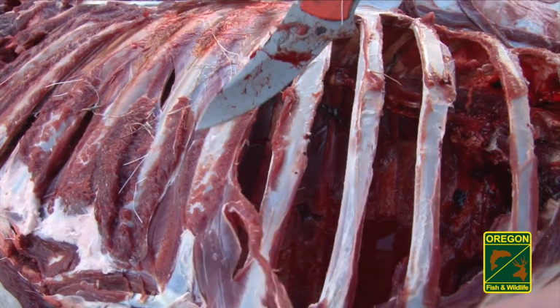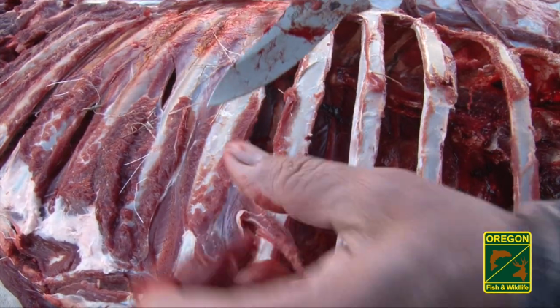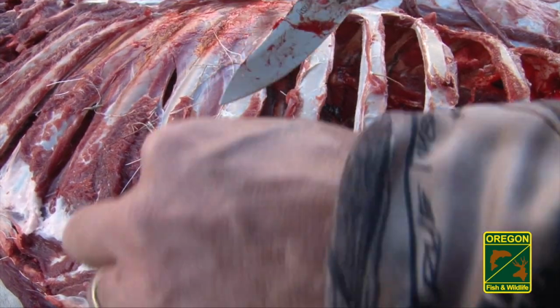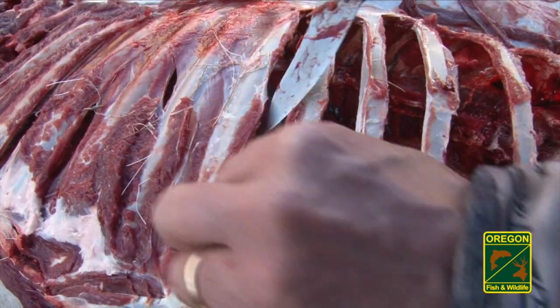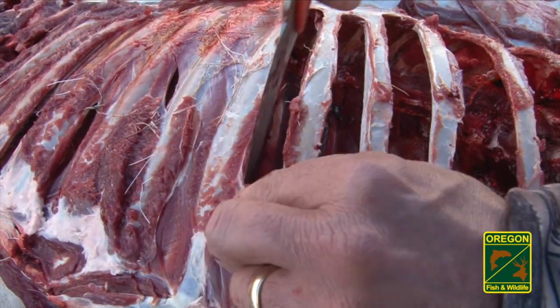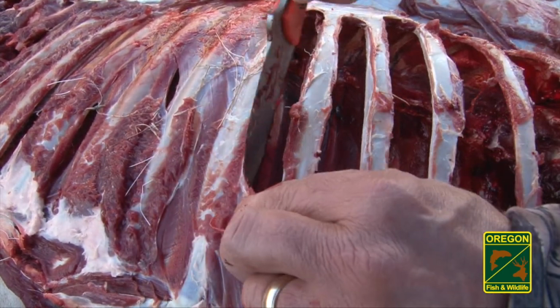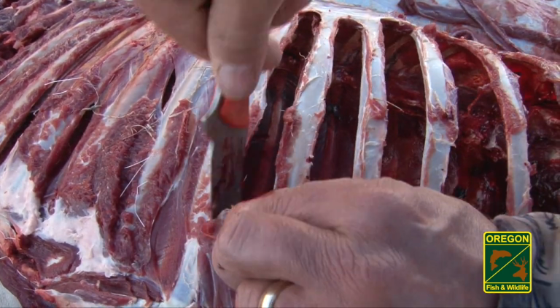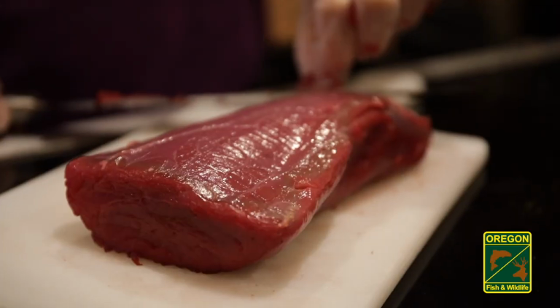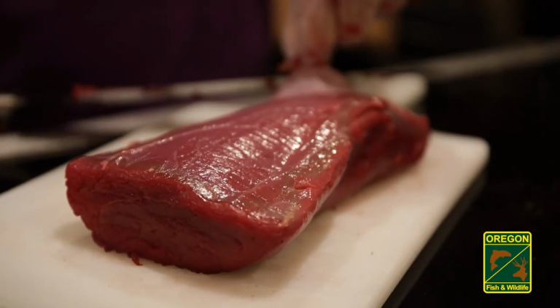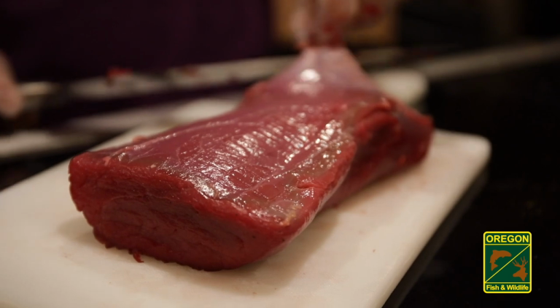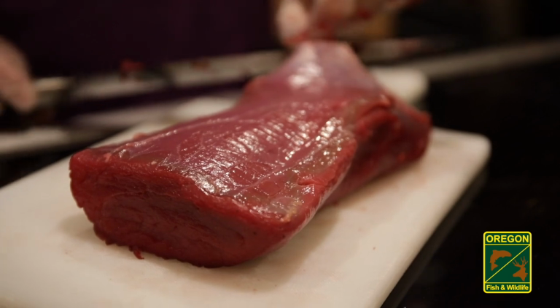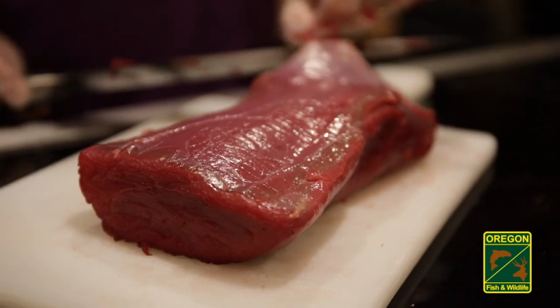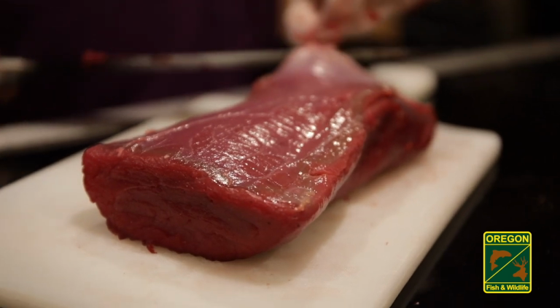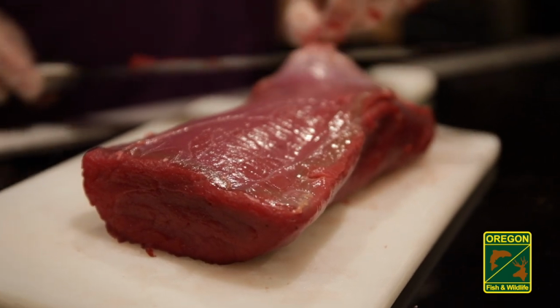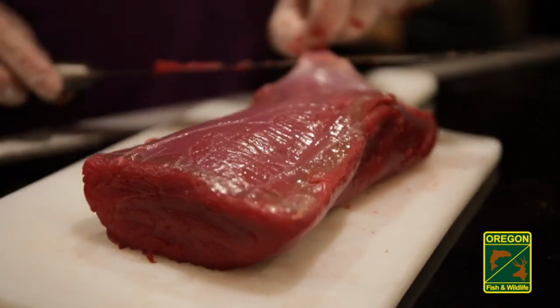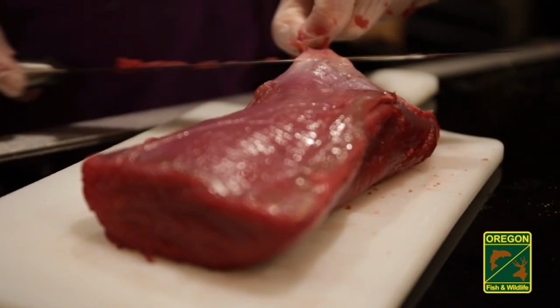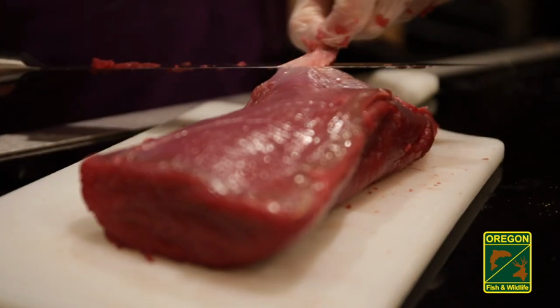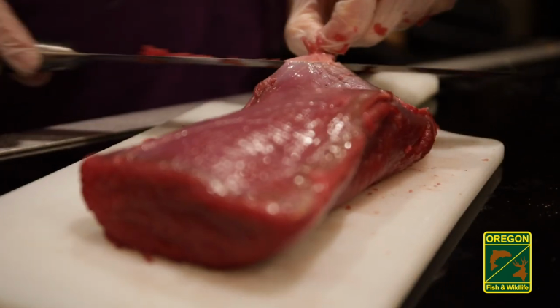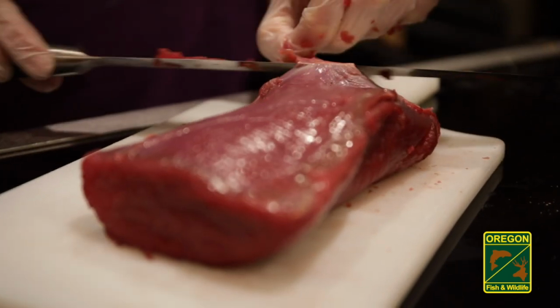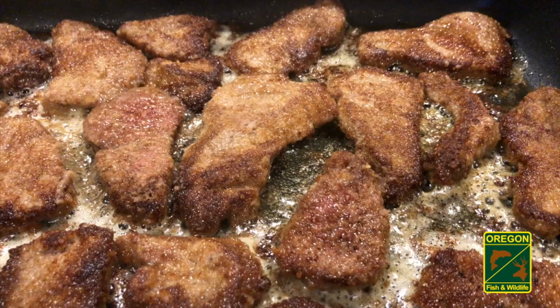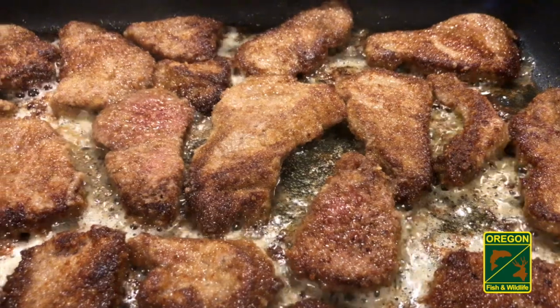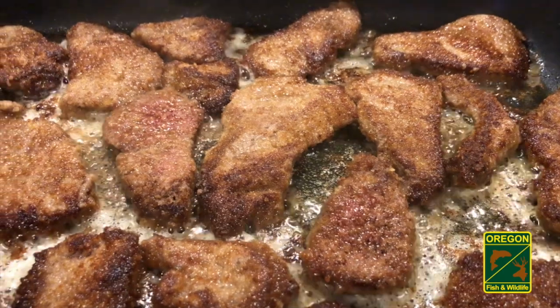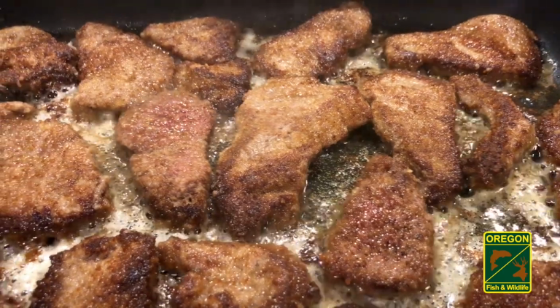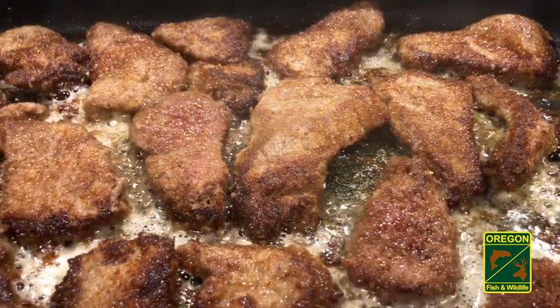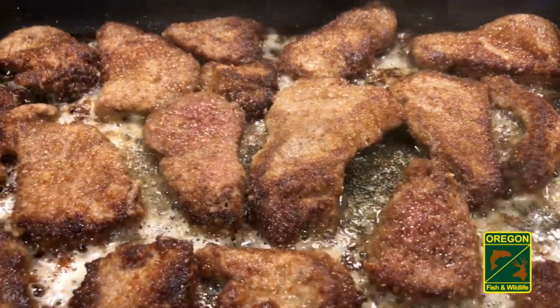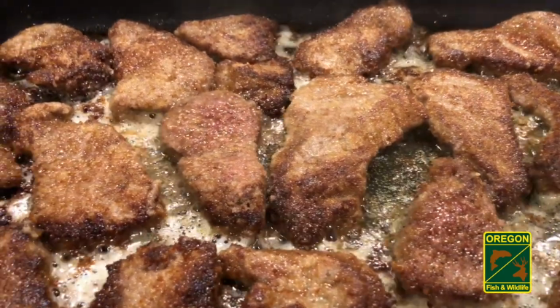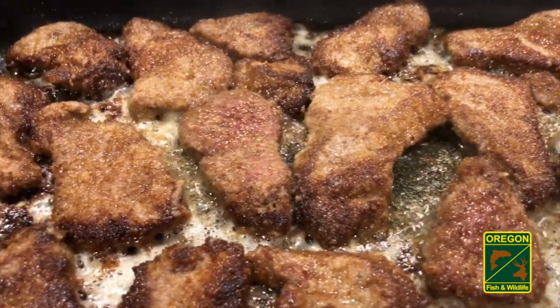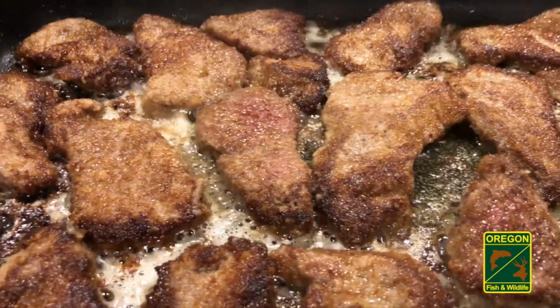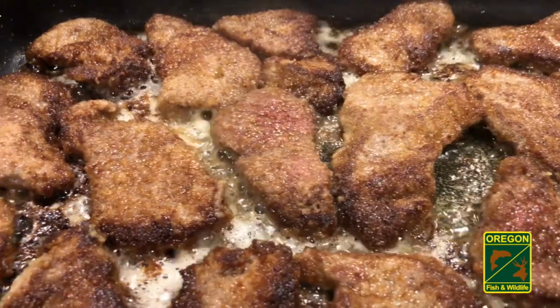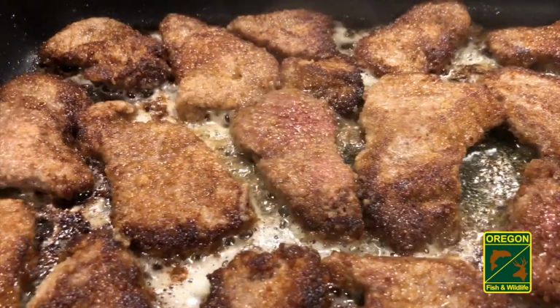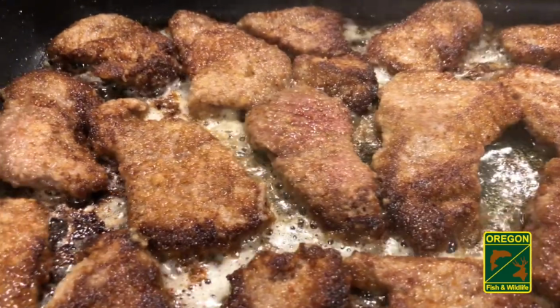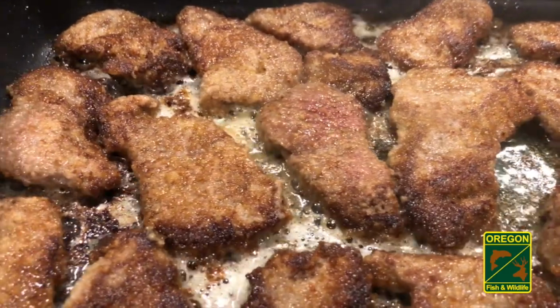Drain excess water from the cooler as necessary, as you don't want meat sitting in water. Pronghorn is some of the best wild game out there, but proper handling in the field is essential.